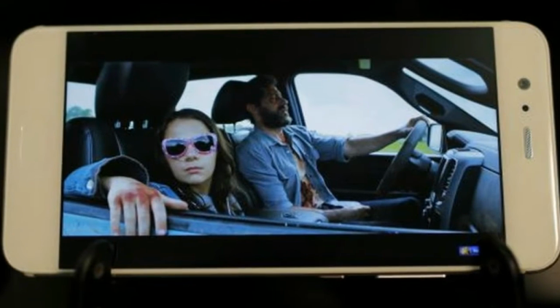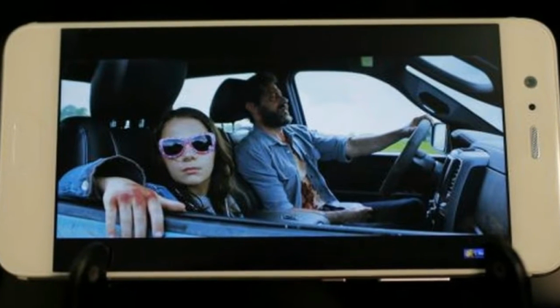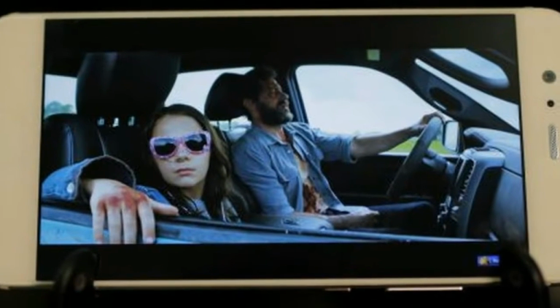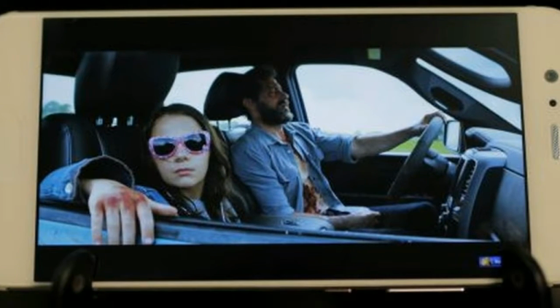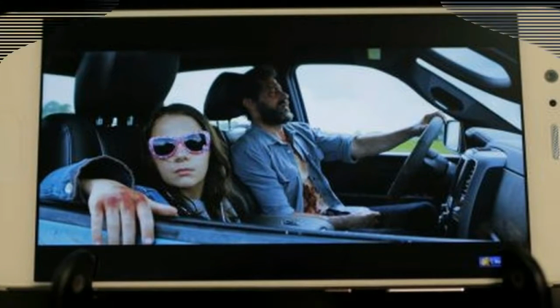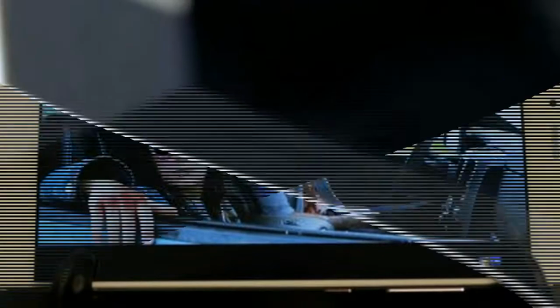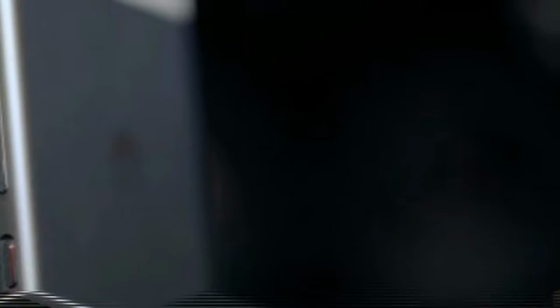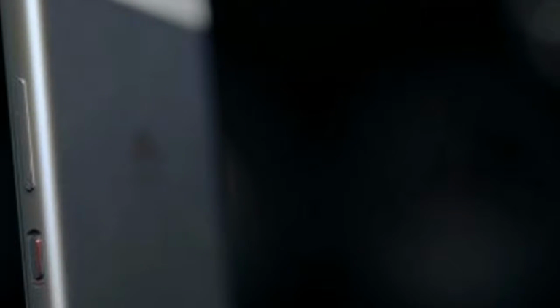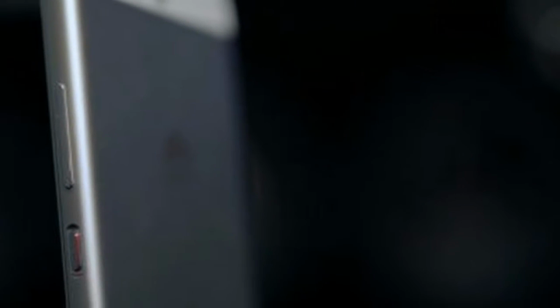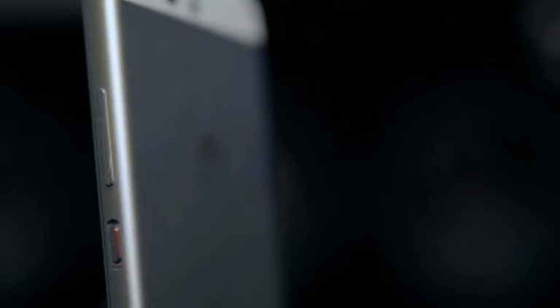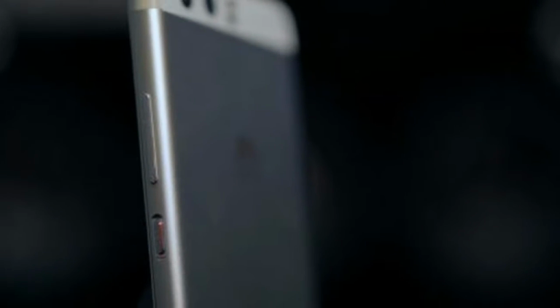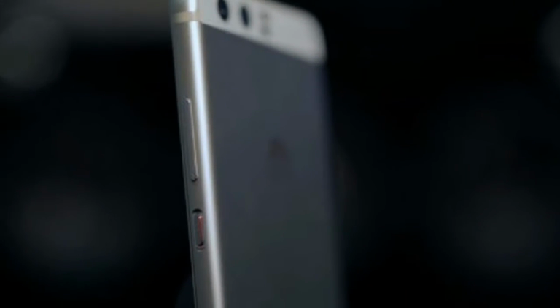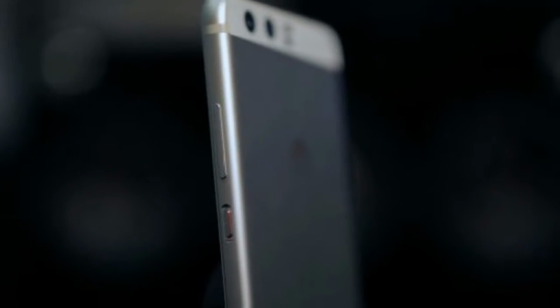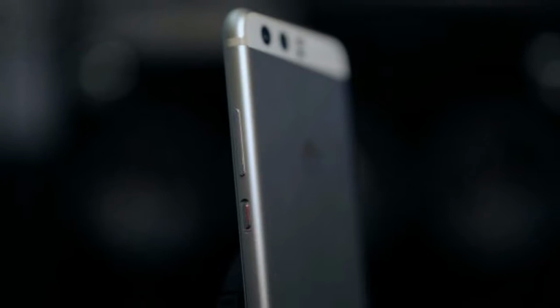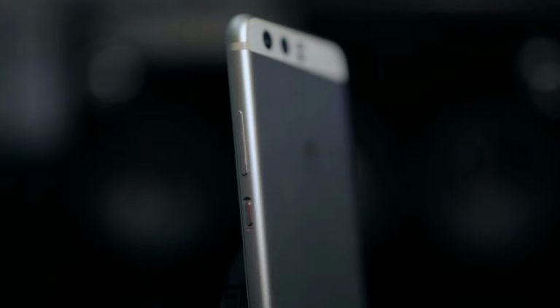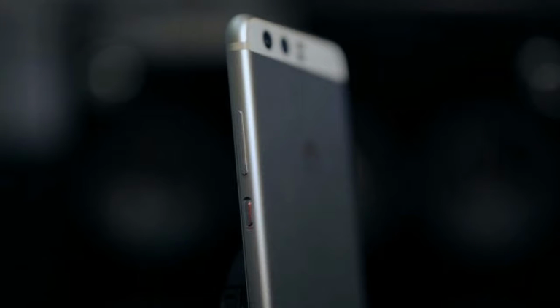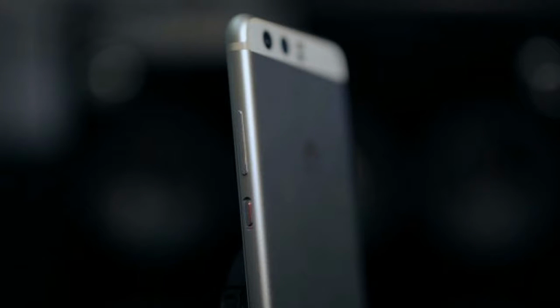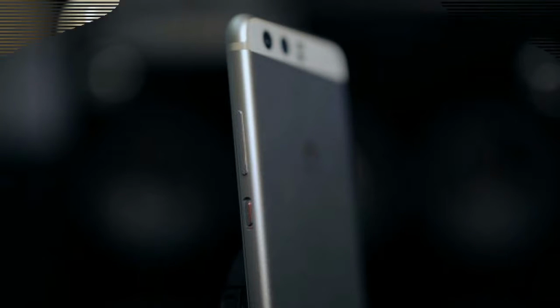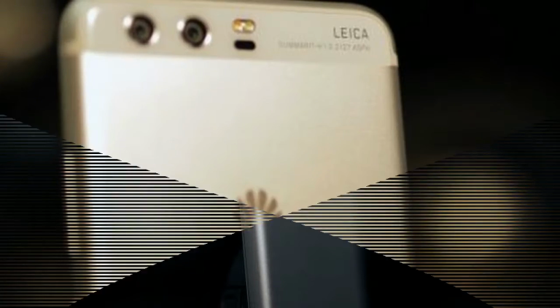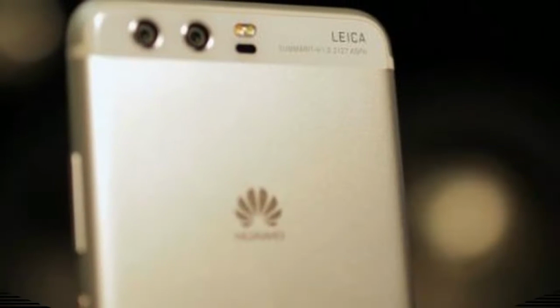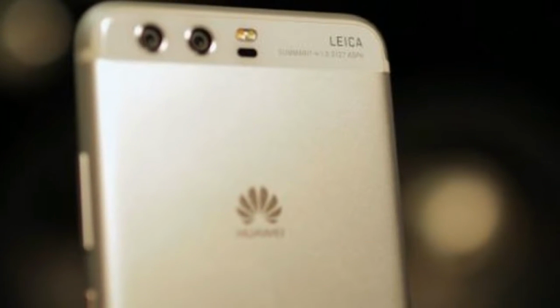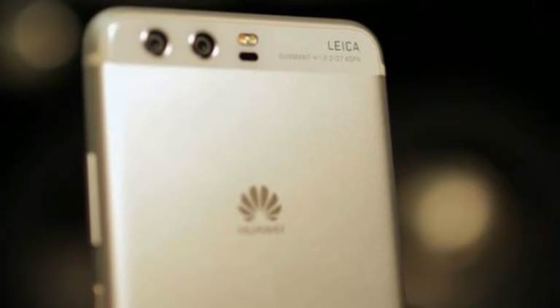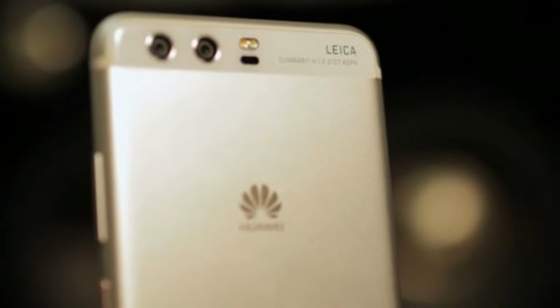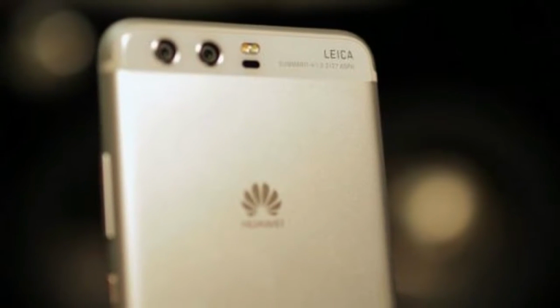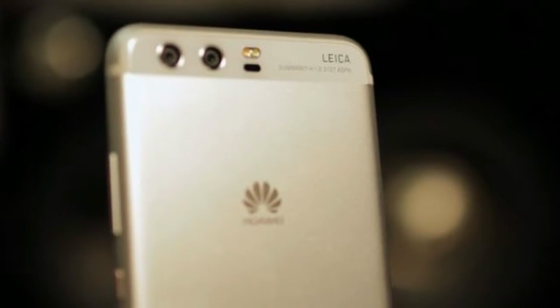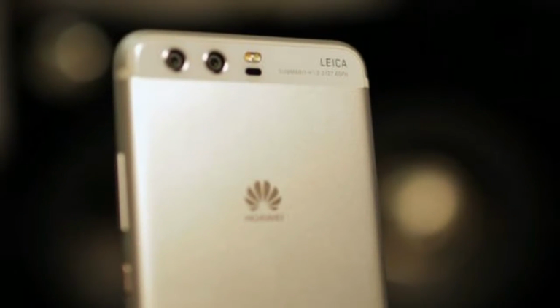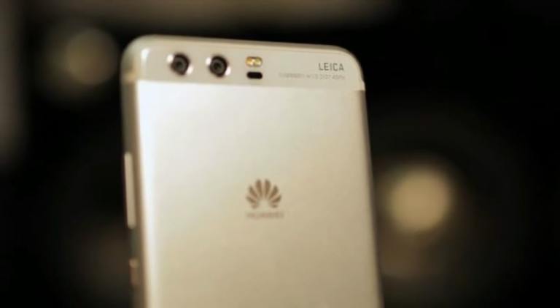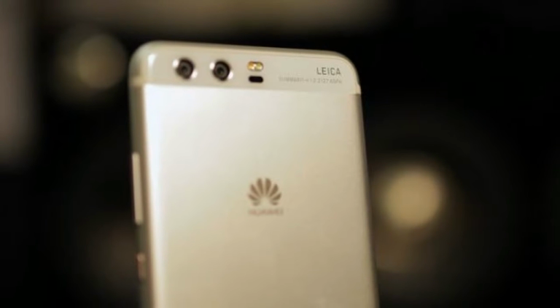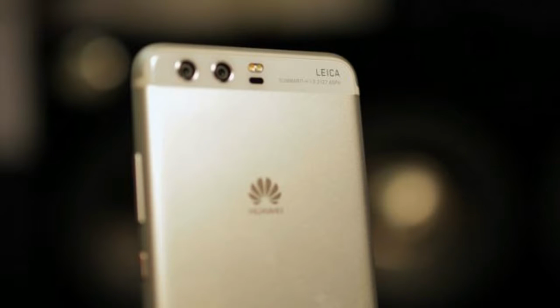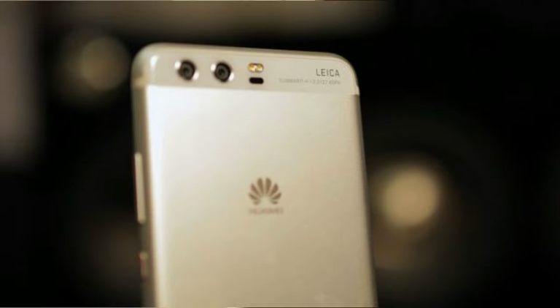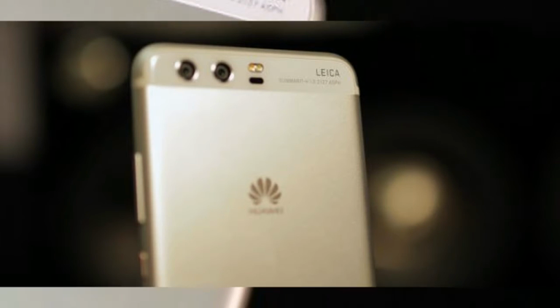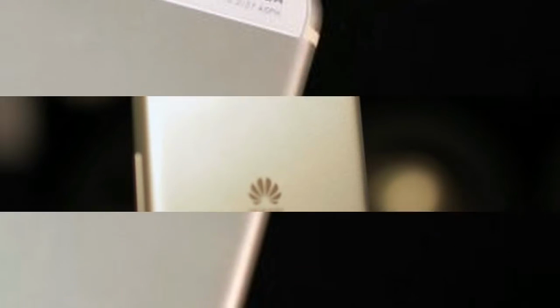The panel itself offers 432 pixels per inch, which means everything you watch on here looks sharp, despite it not being a QHD panel. We also found the display to be super bright, which is great if you're often using your phone in strong sunlight.